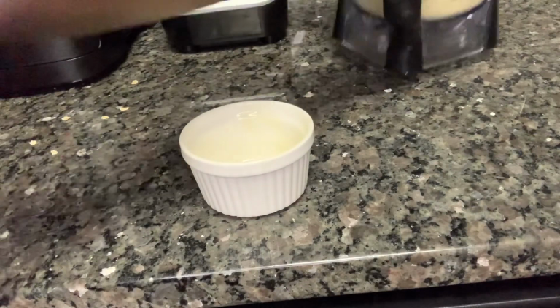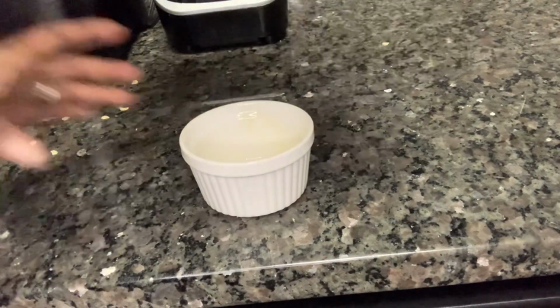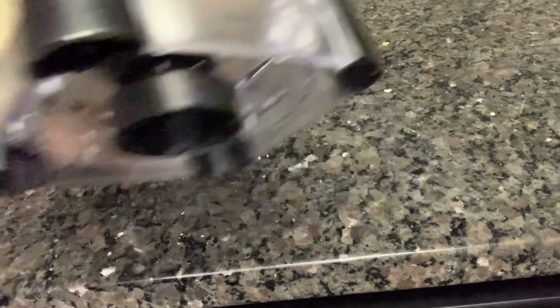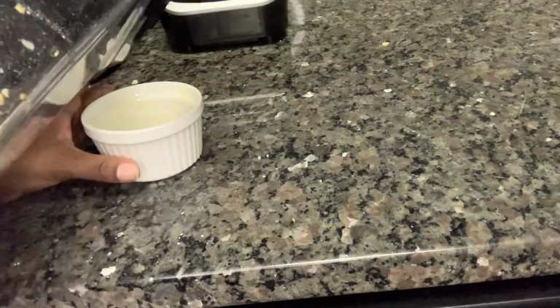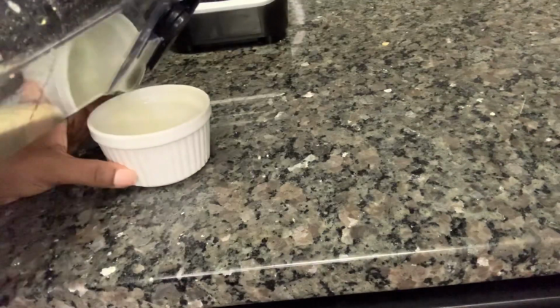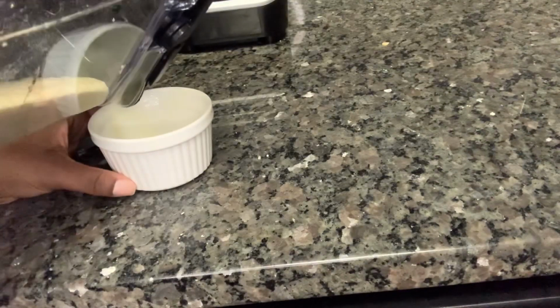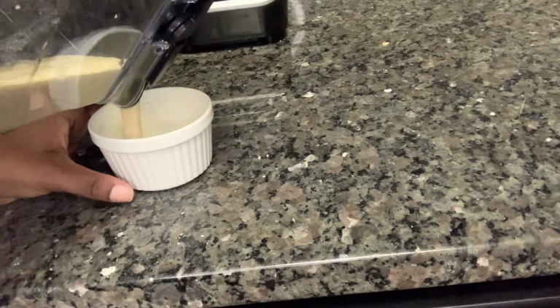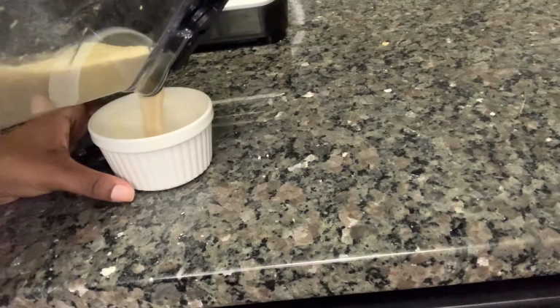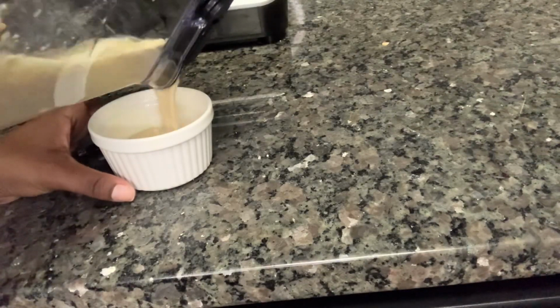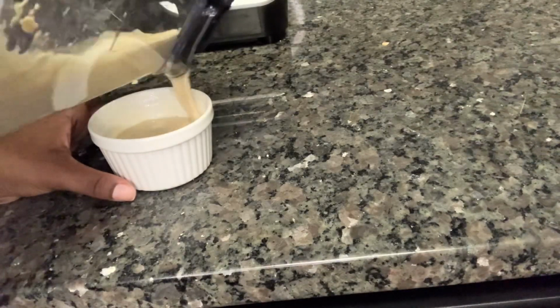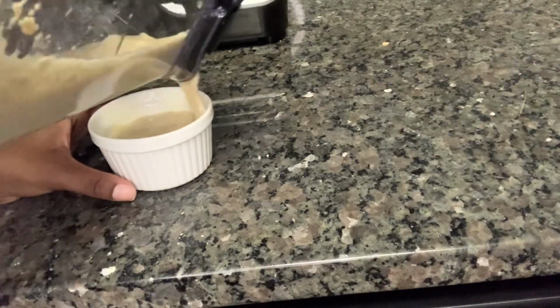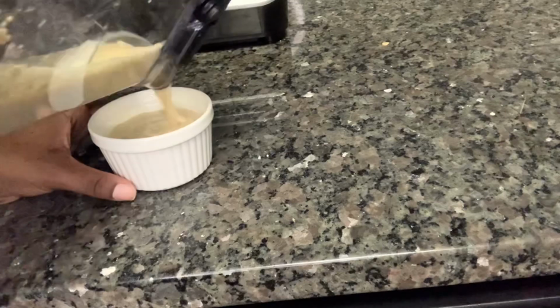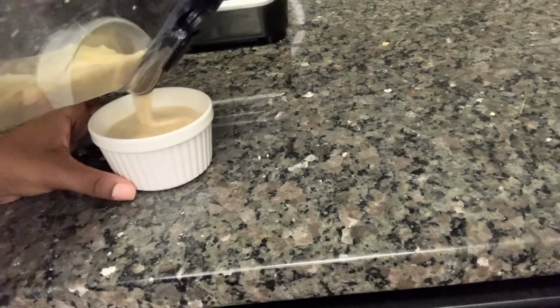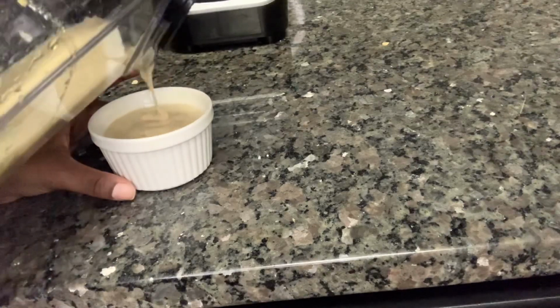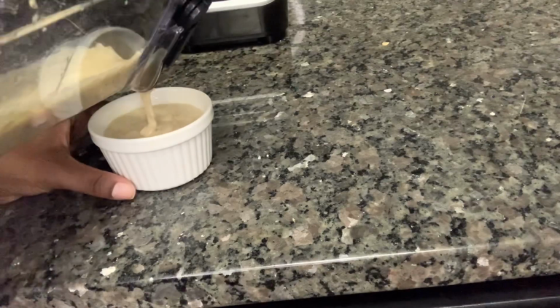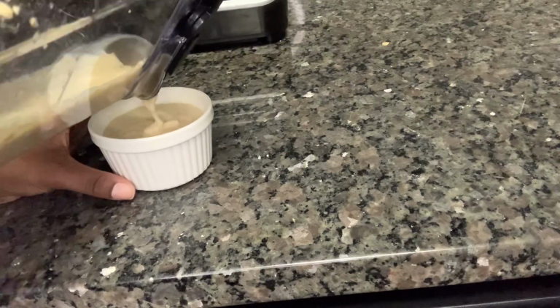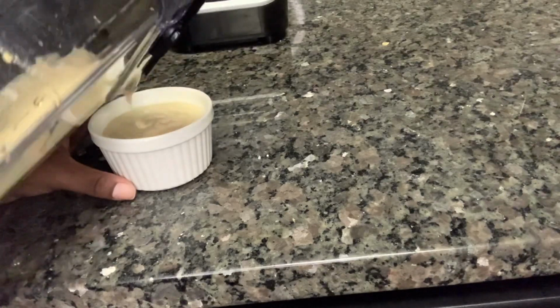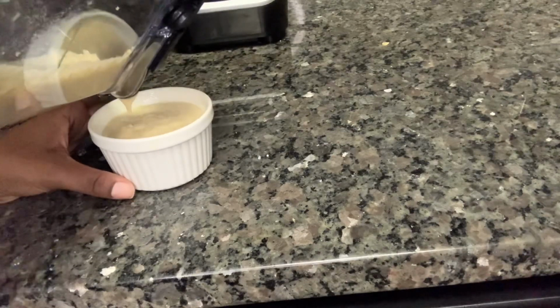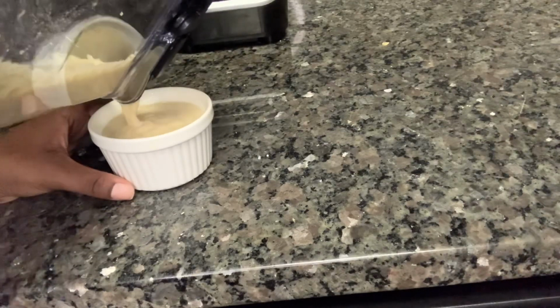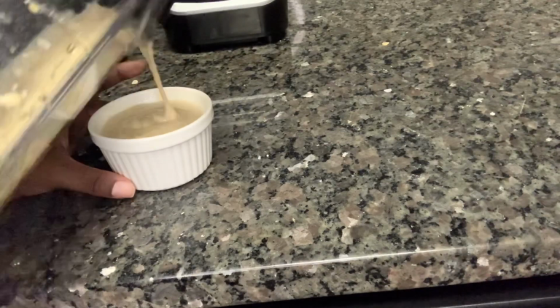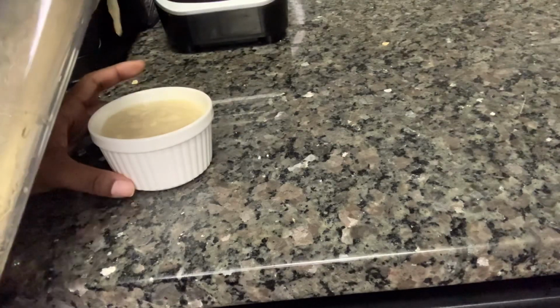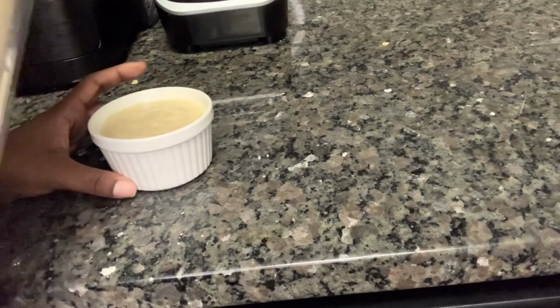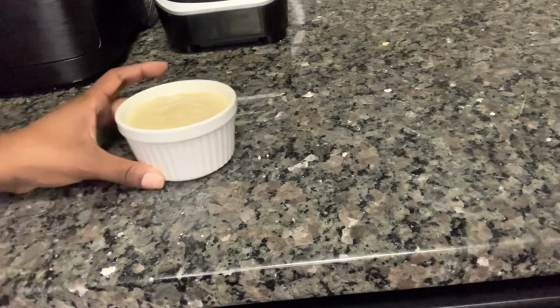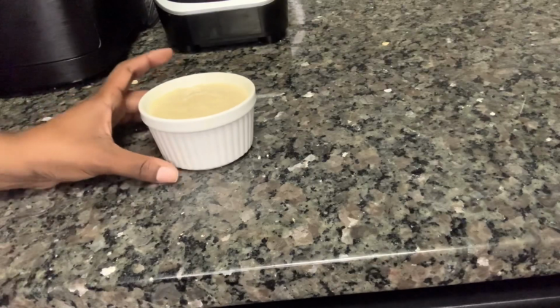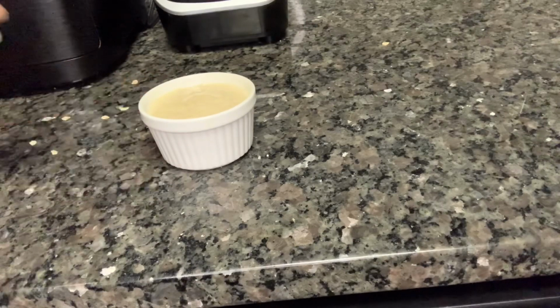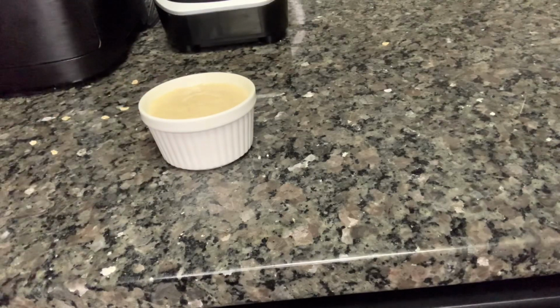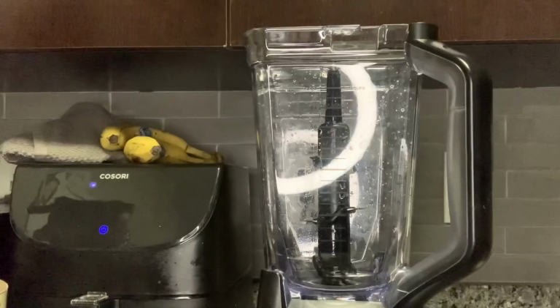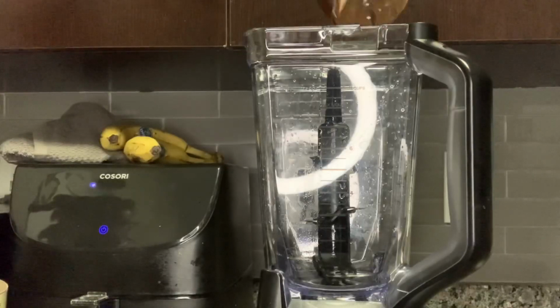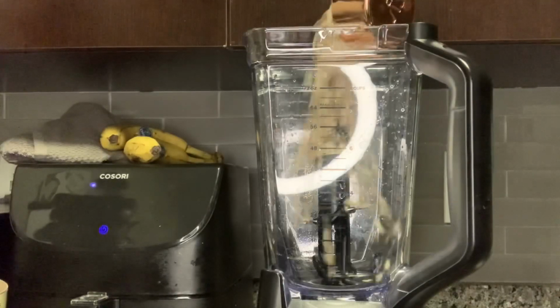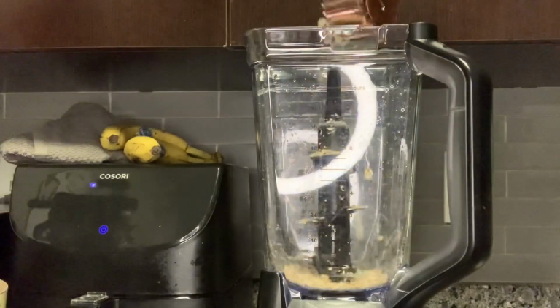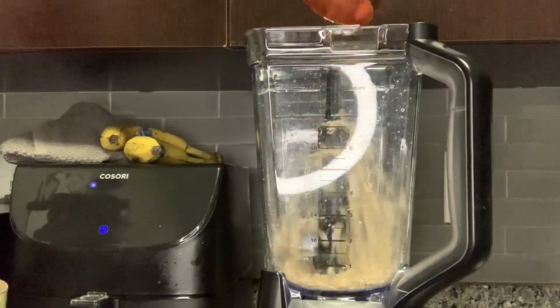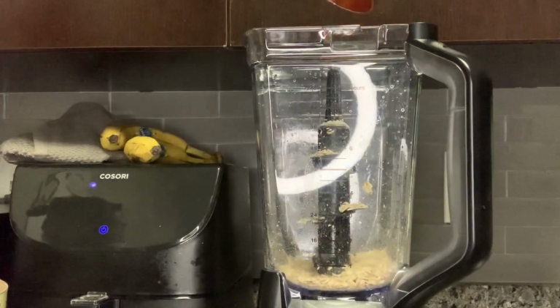Now we're going to take our dish, spray it with a little cooking spray, and pour the batter right into the dish. Then we'll make our second one — this one is for babe, and I'm choosing the chocolate version.